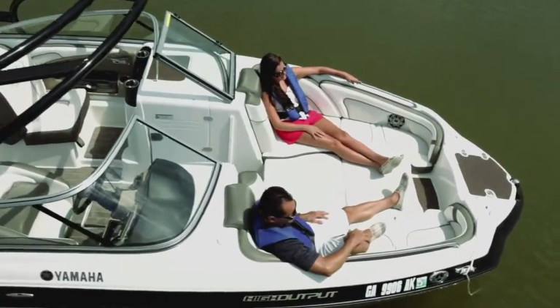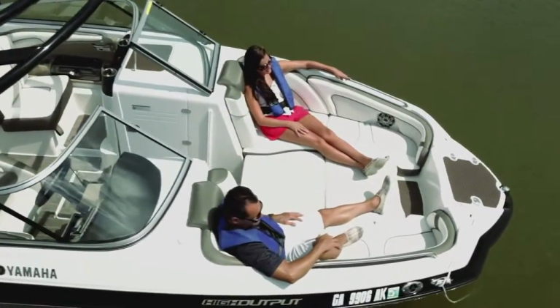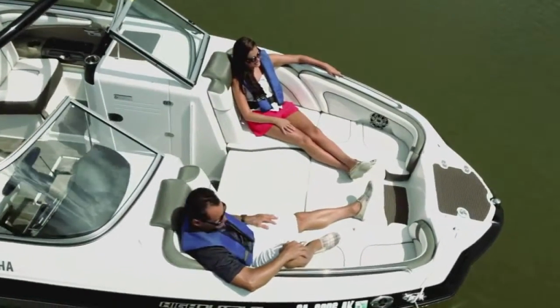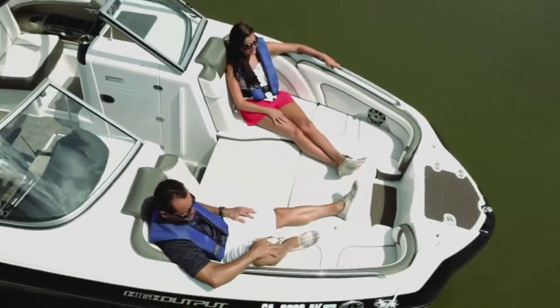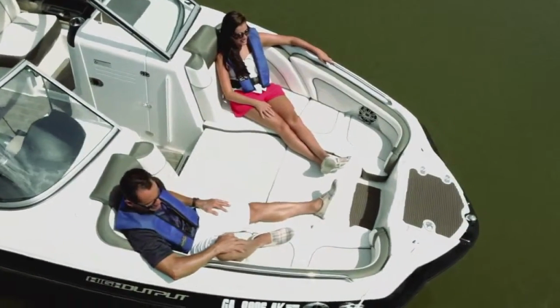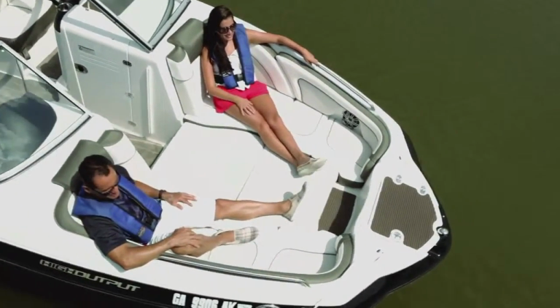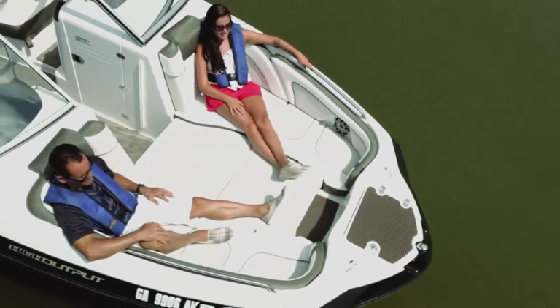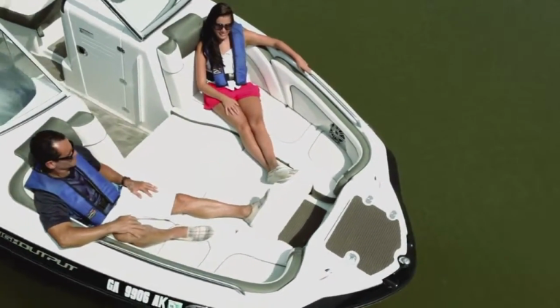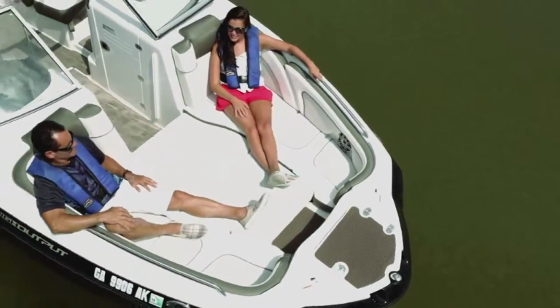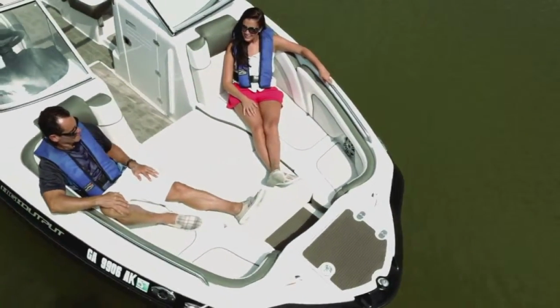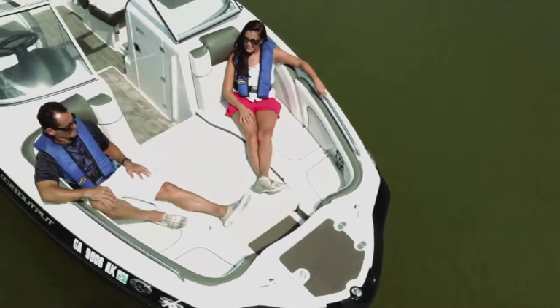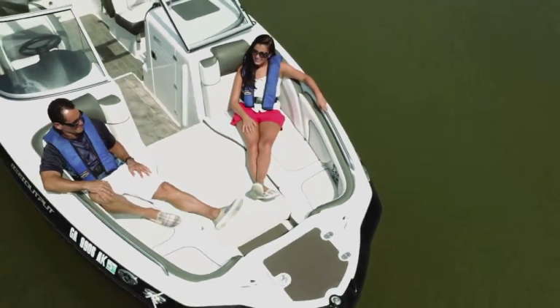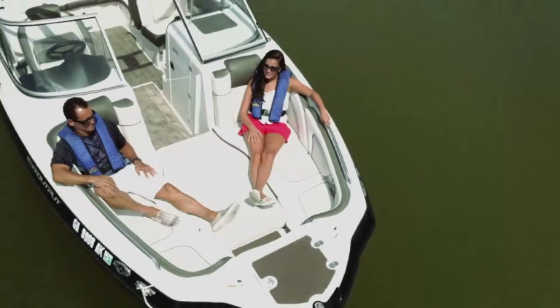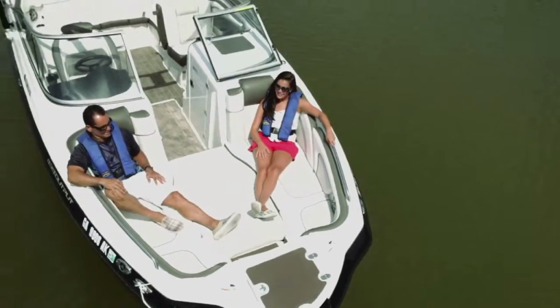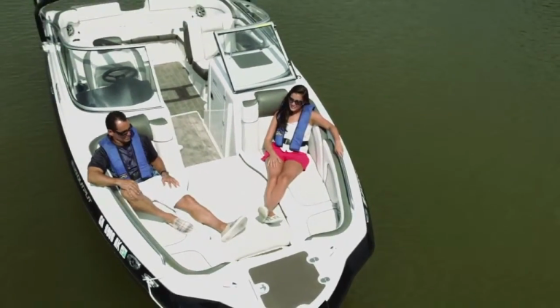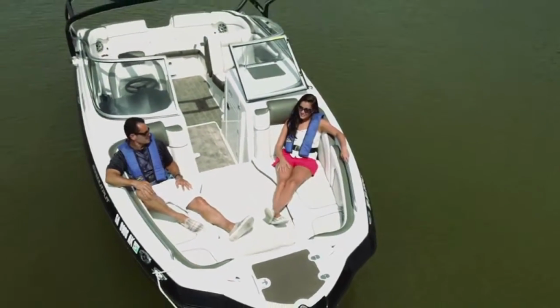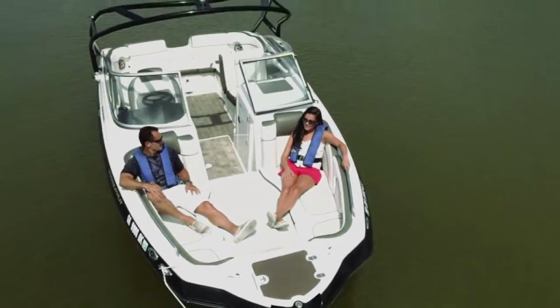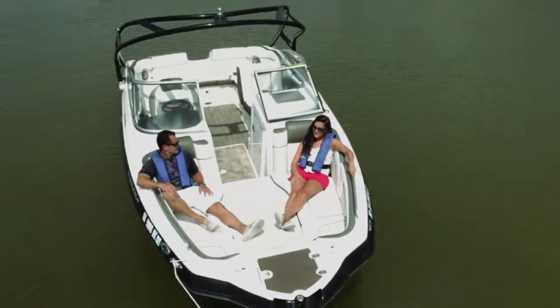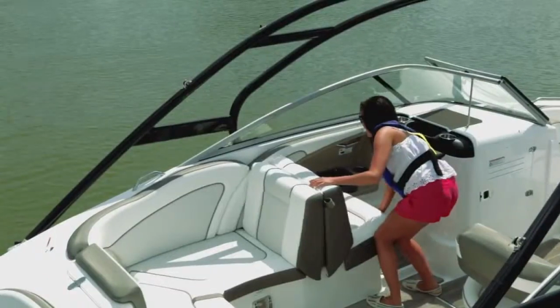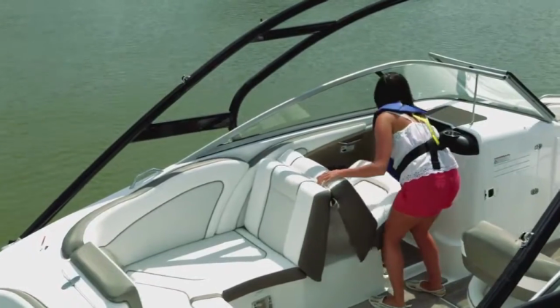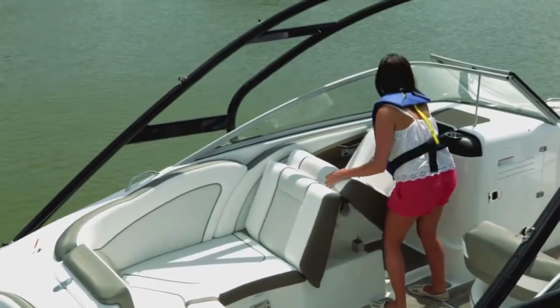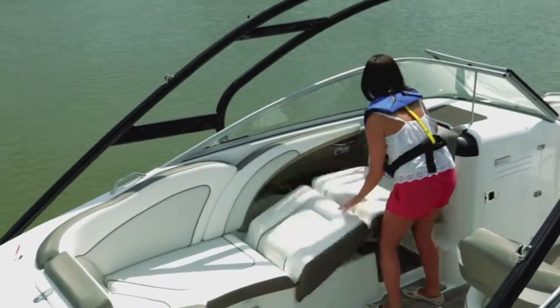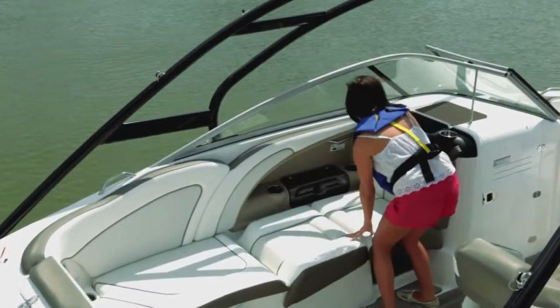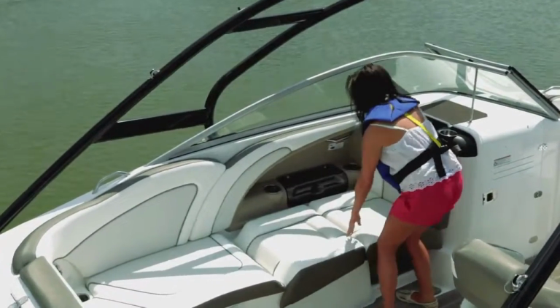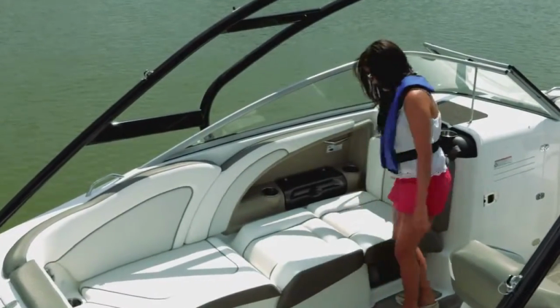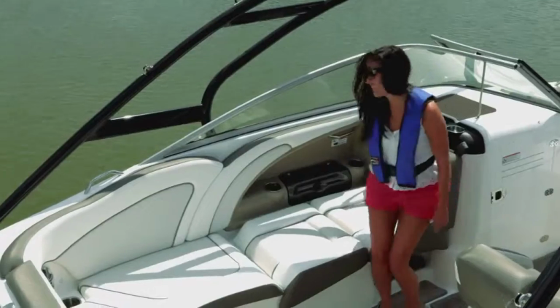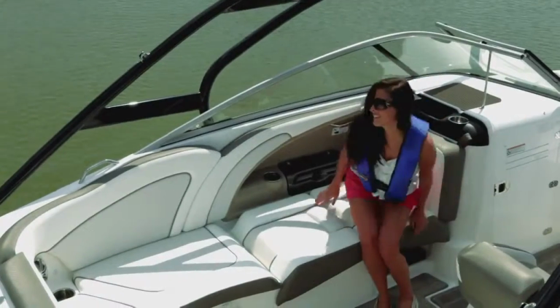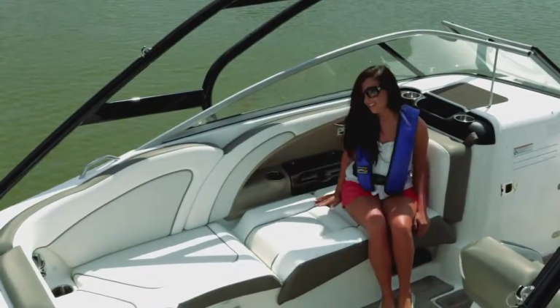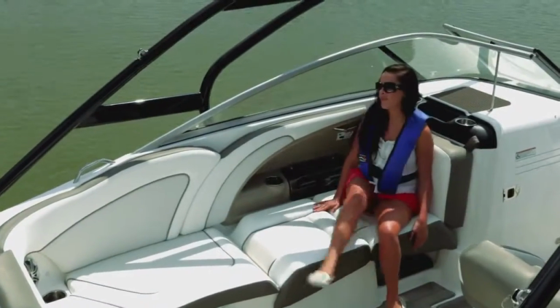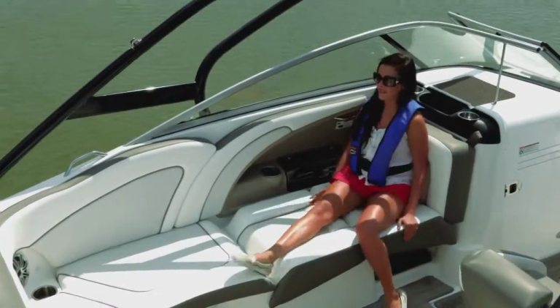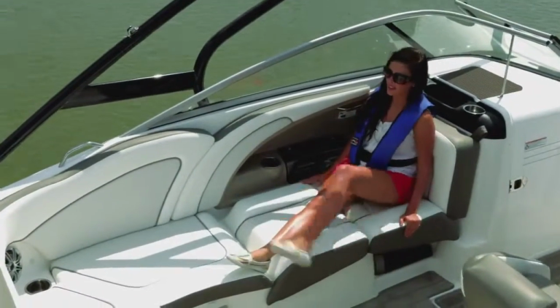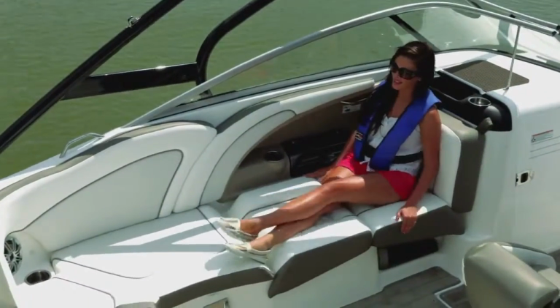Step inside the inviting bow and enjoy a variety of comfortable seating configurations, including front-facing rumble seats. The well-appointed cockpit is an example of what transpires when form perfectly balances with function.